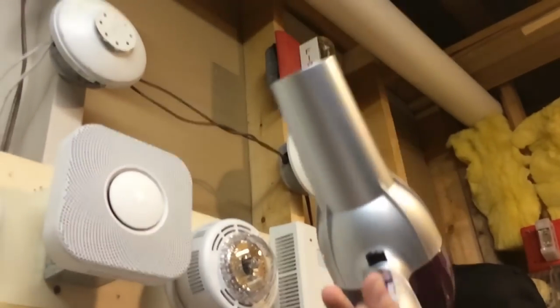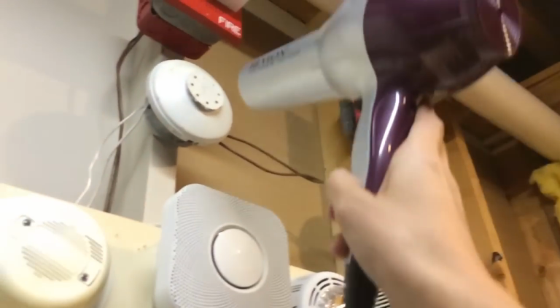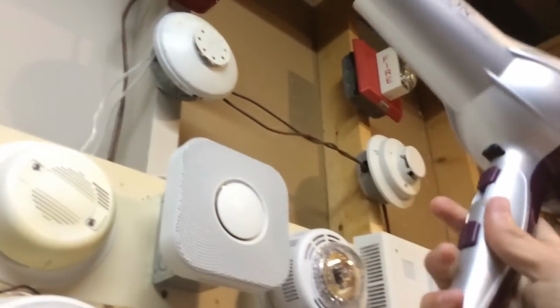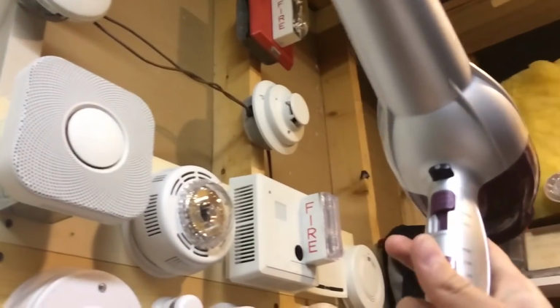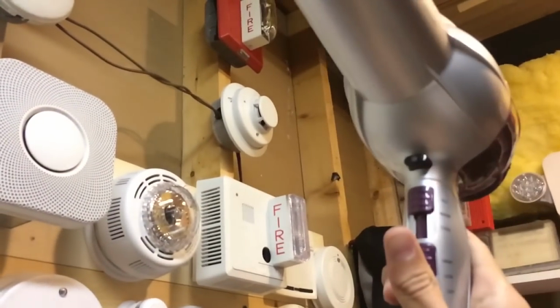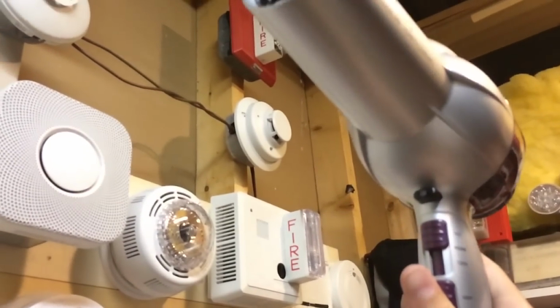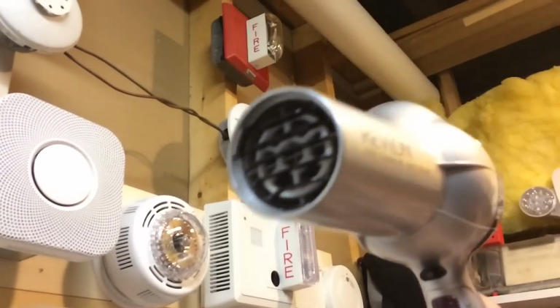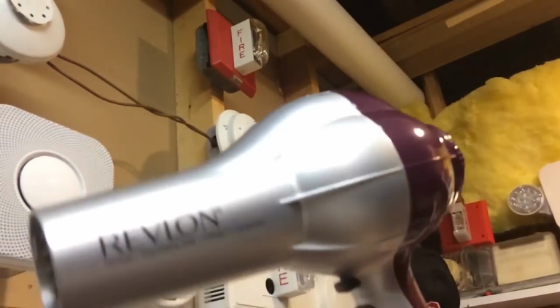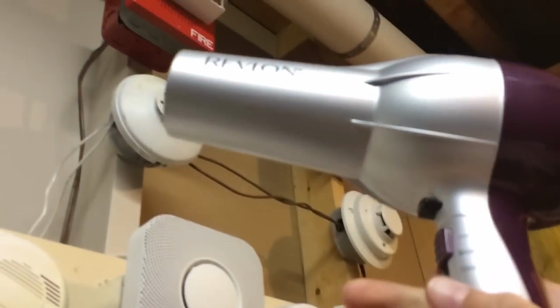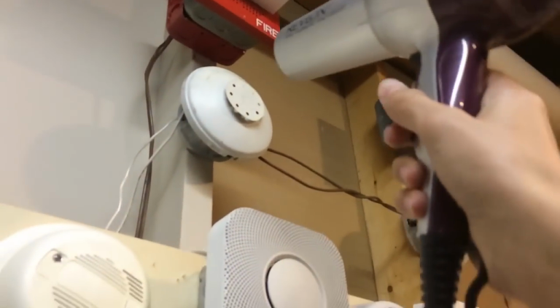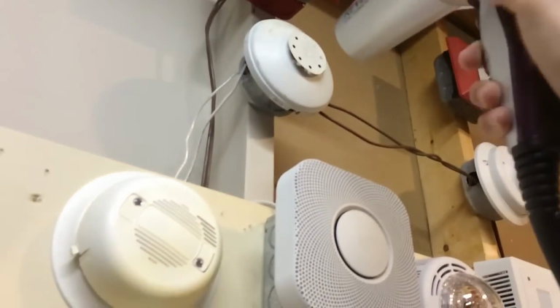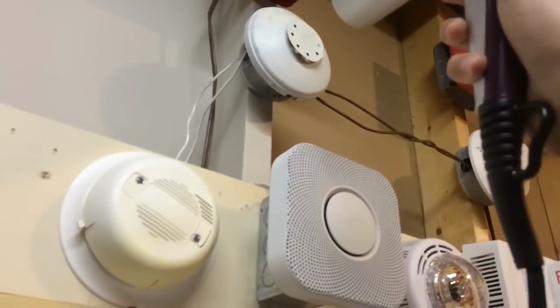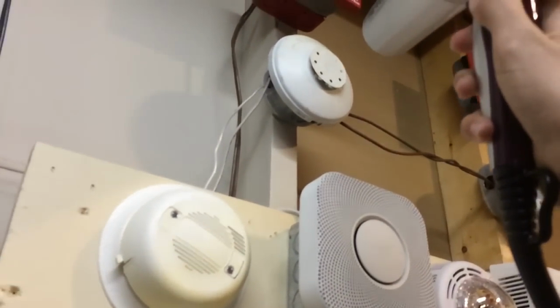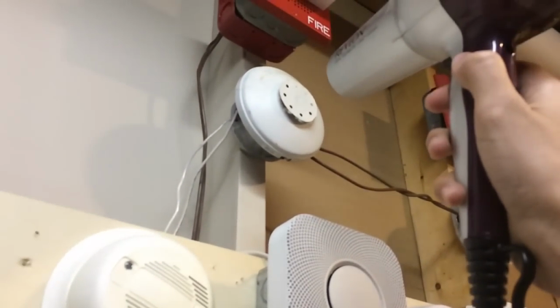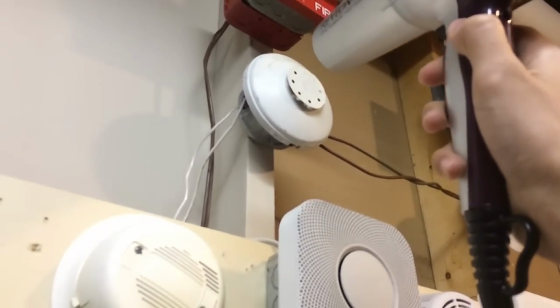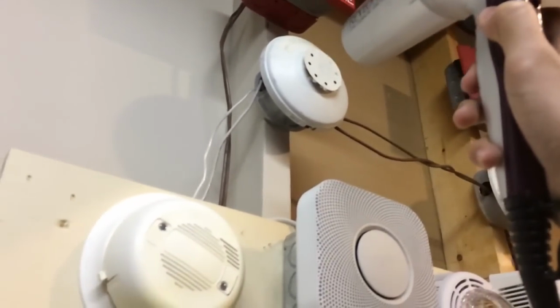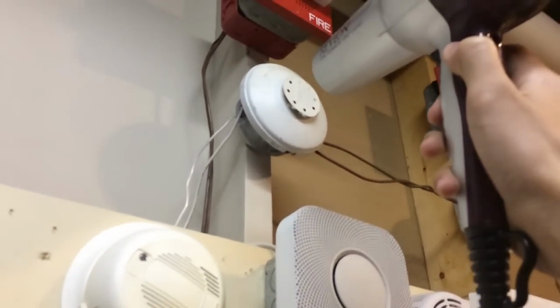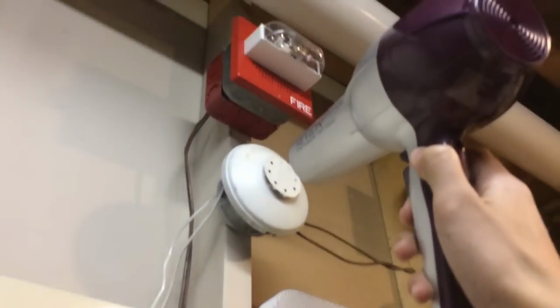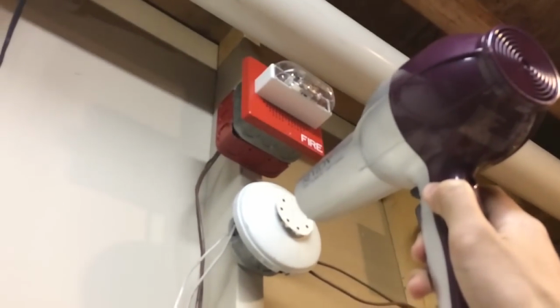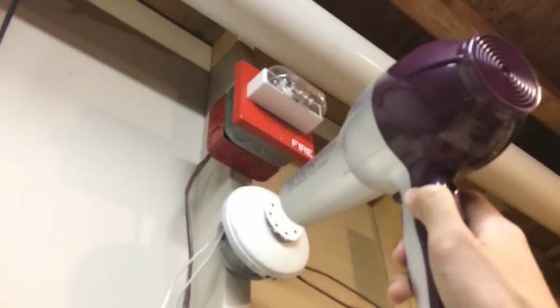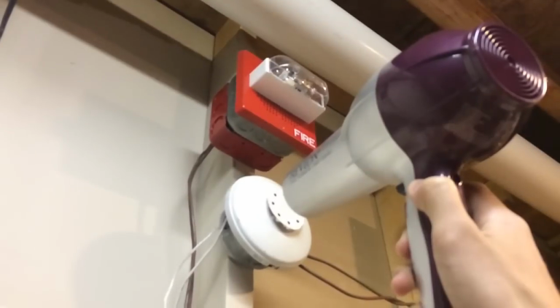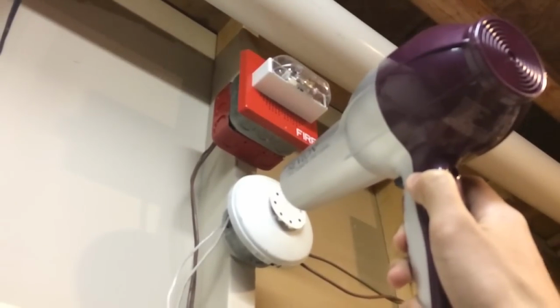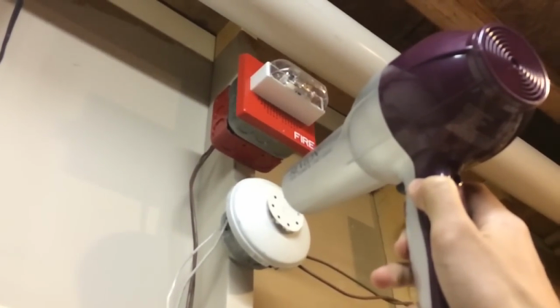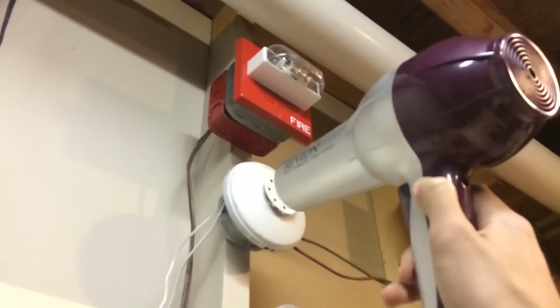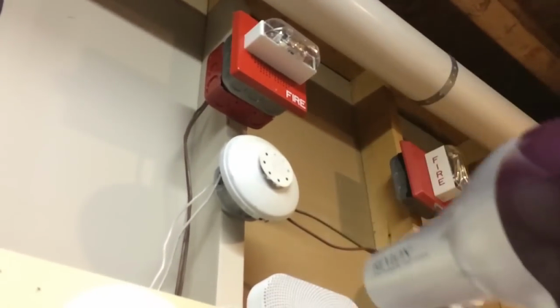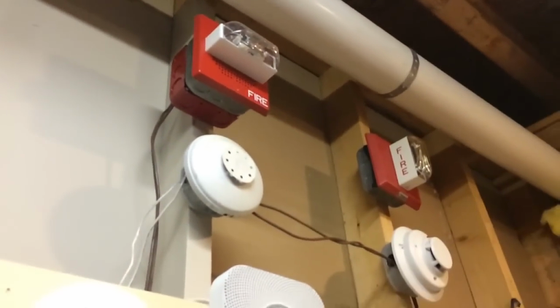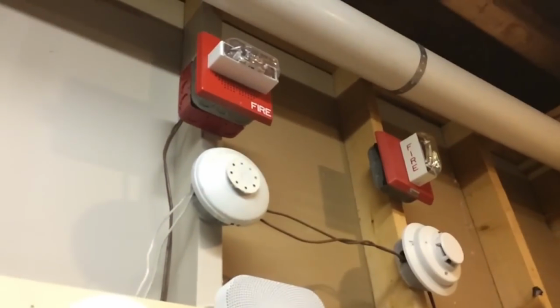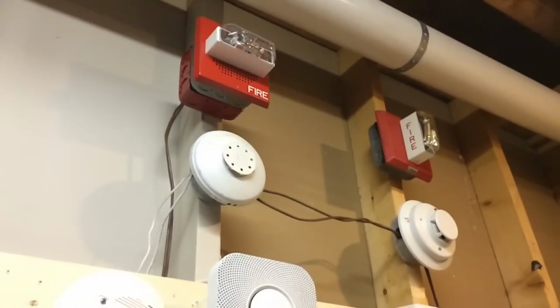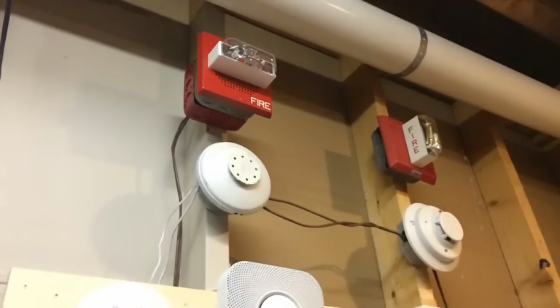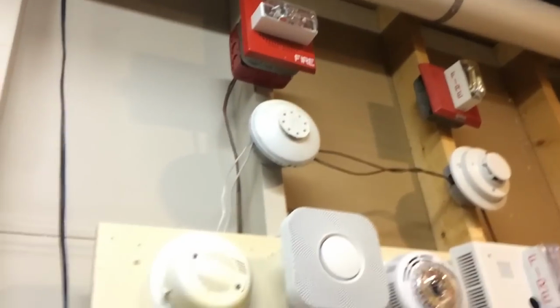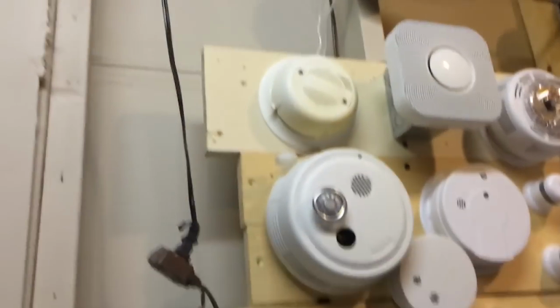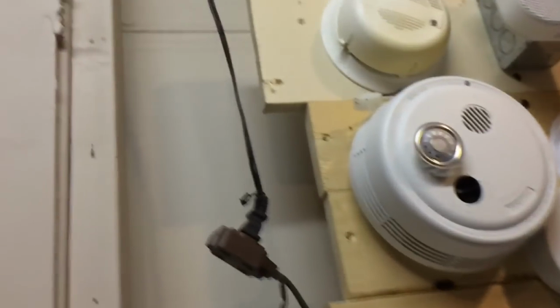I'm just going to turn this on and point it at it. And the fire alarms go off.